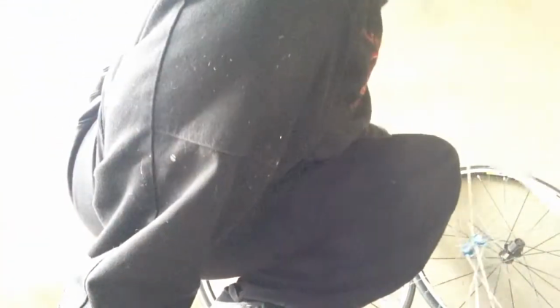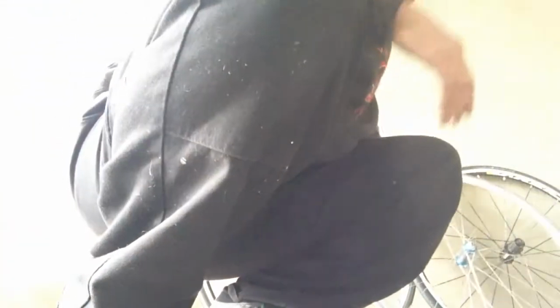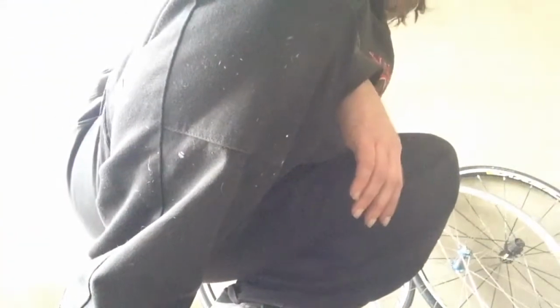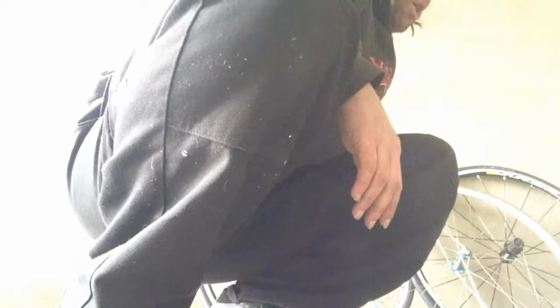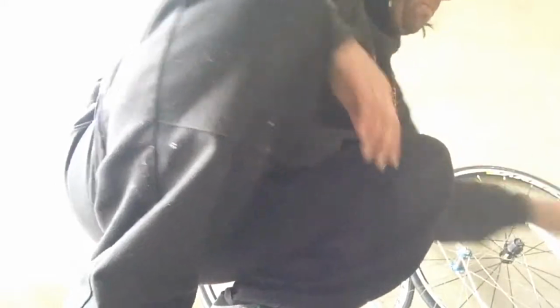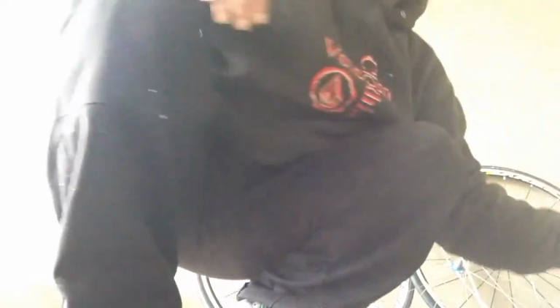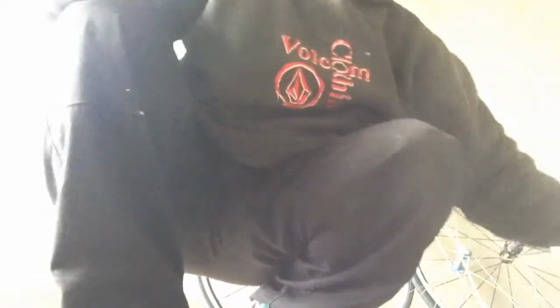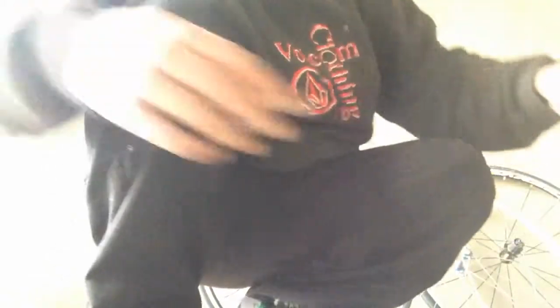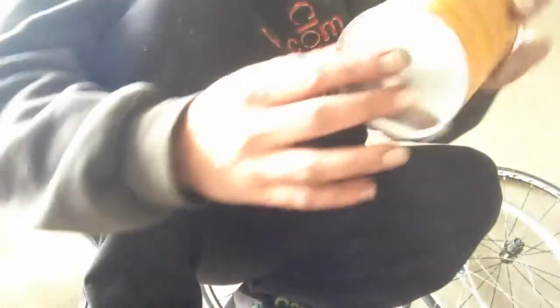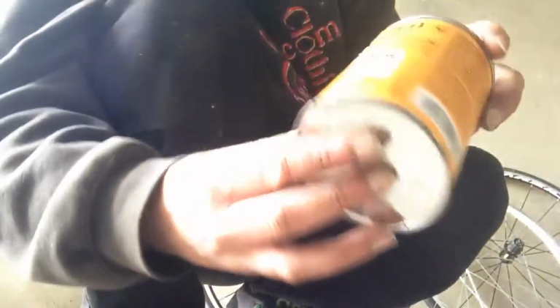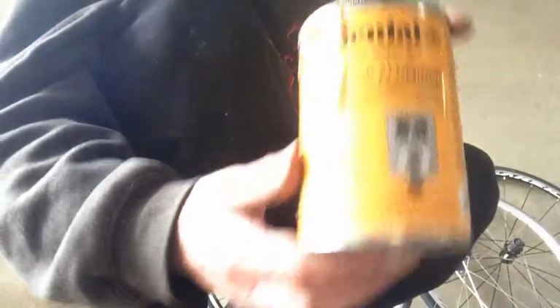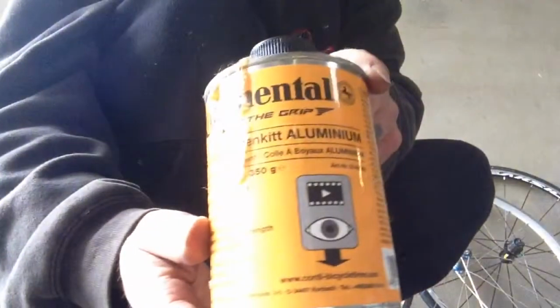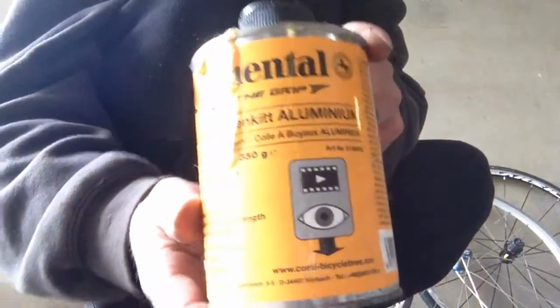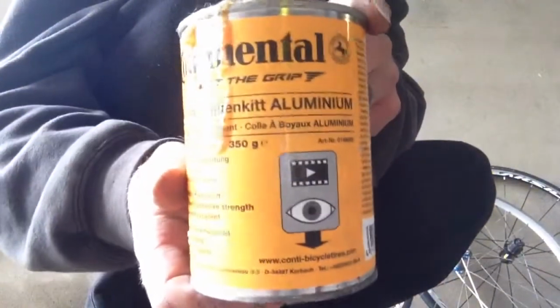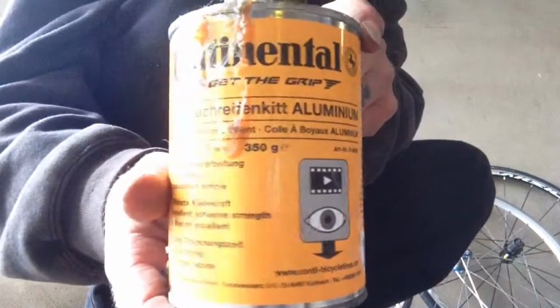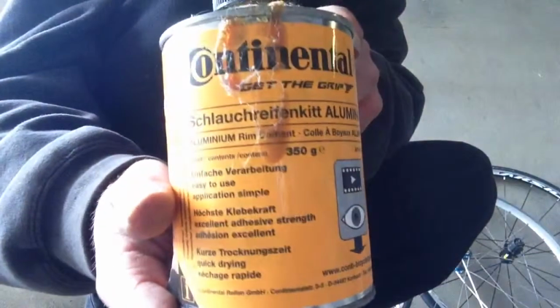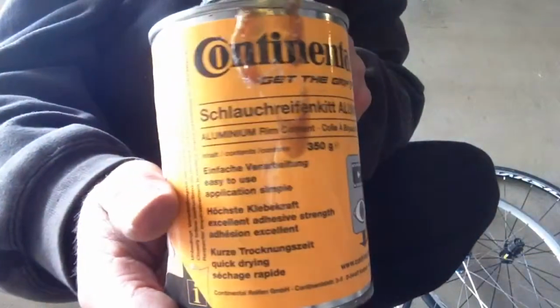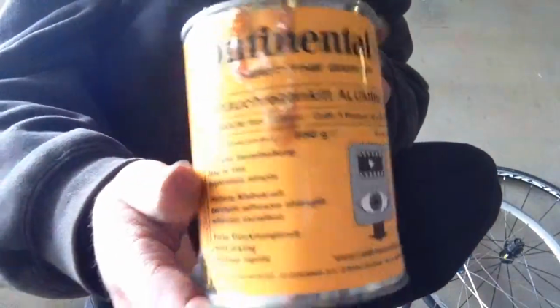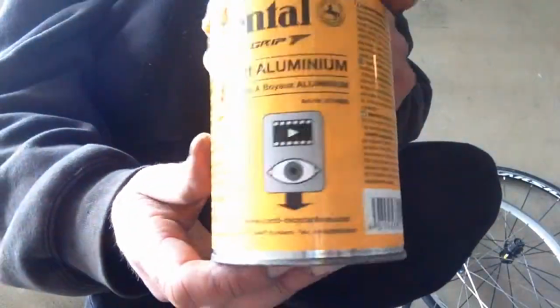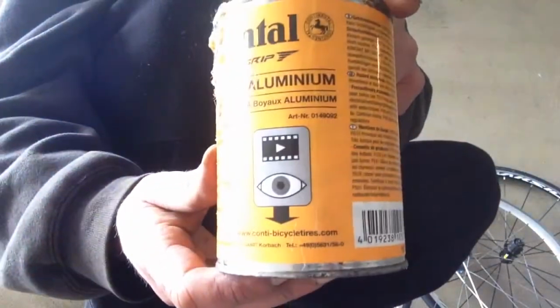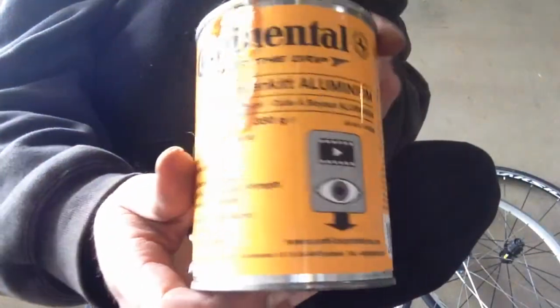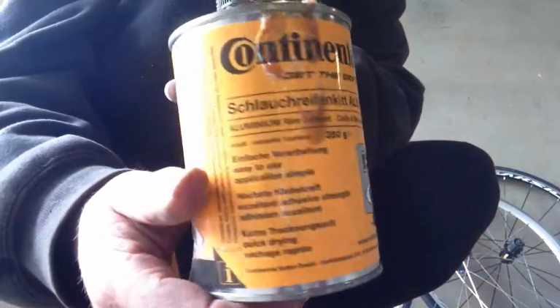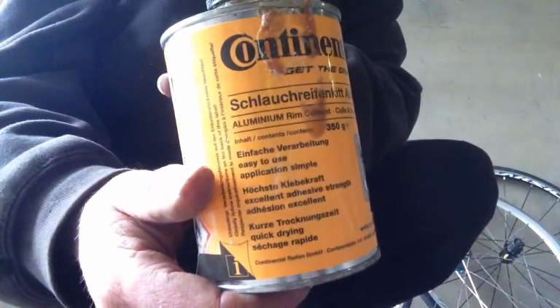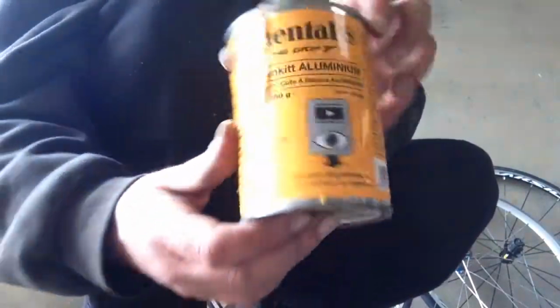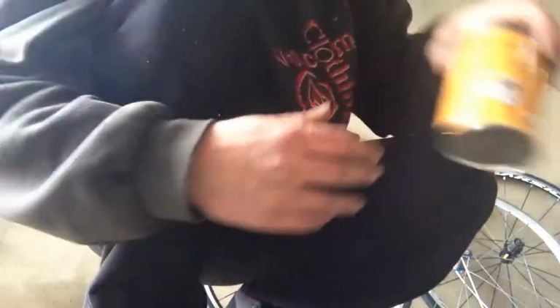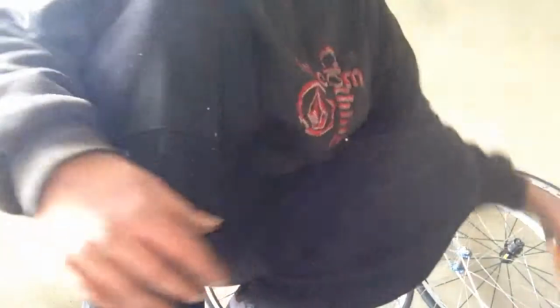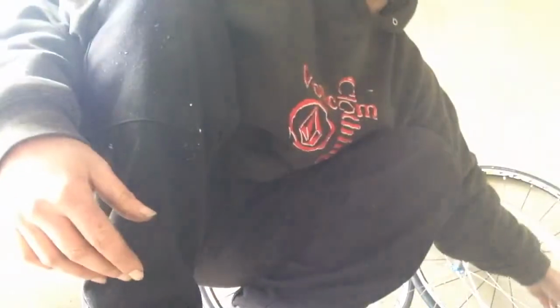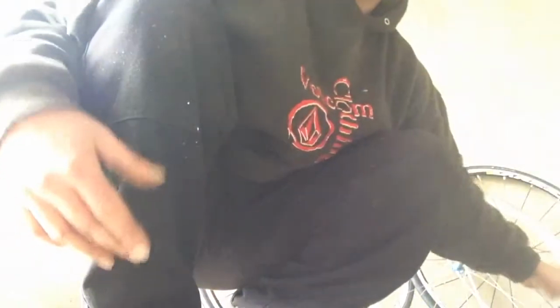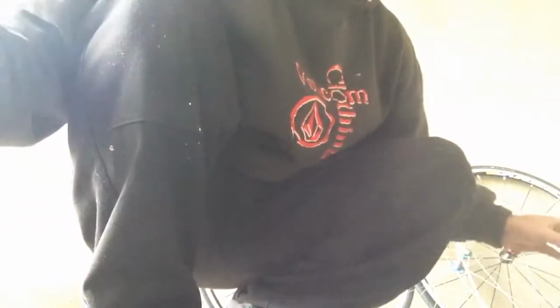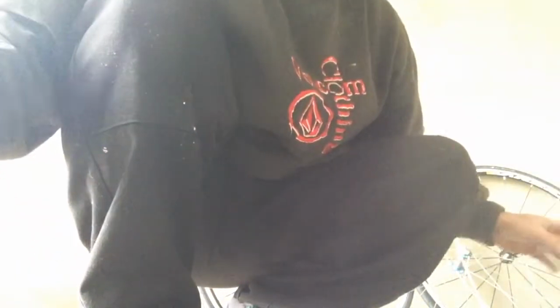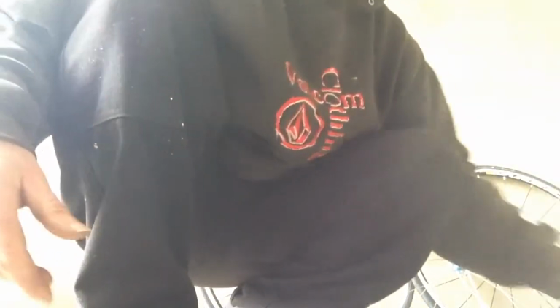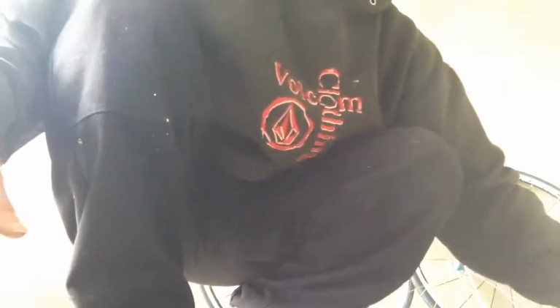To put a tubular tyre on a tubular rim, you glue it on with some of this, or you can get special tape. There are plenty of videos on YouTube showing you how to do that. I just want to explain the difference — tubular versus clincher.